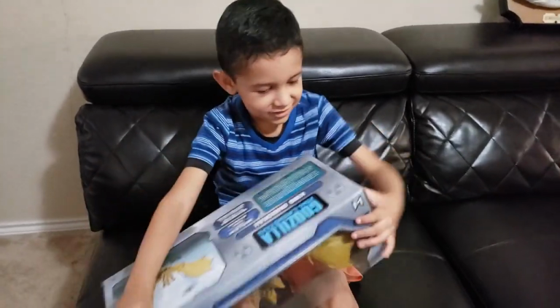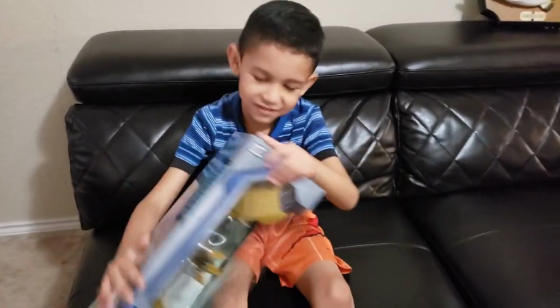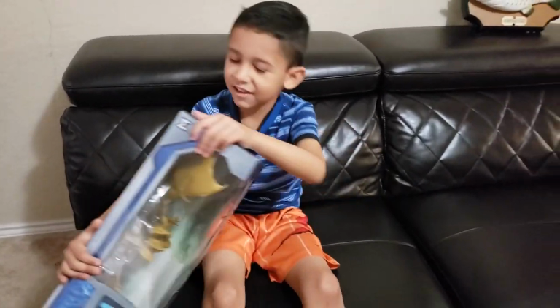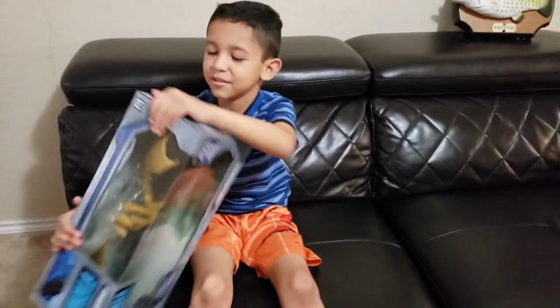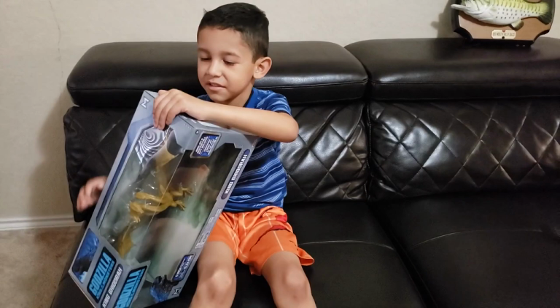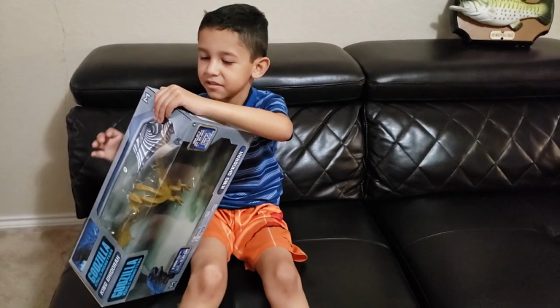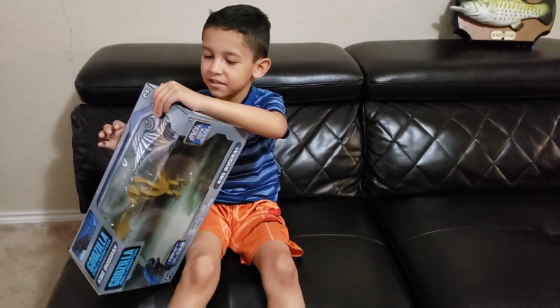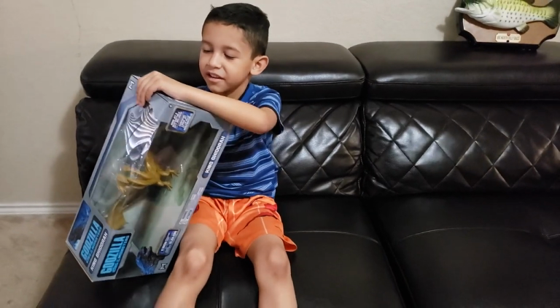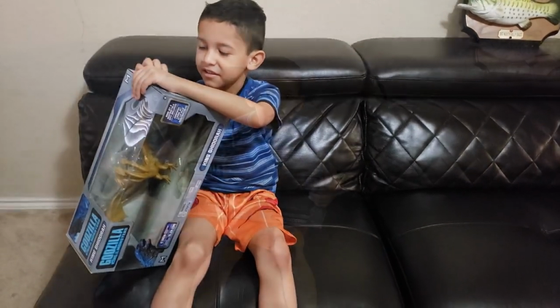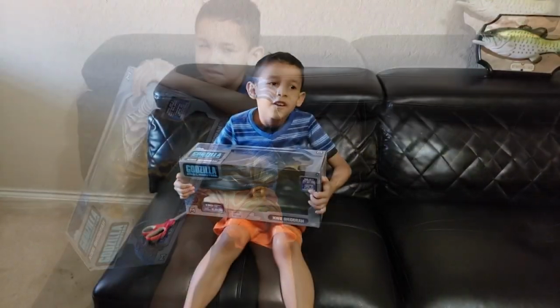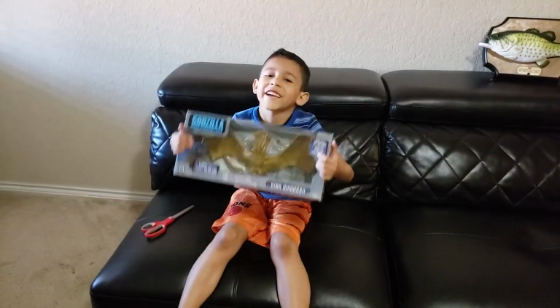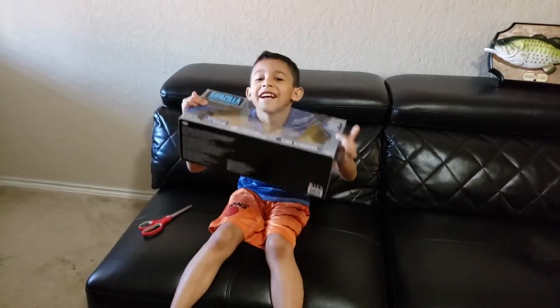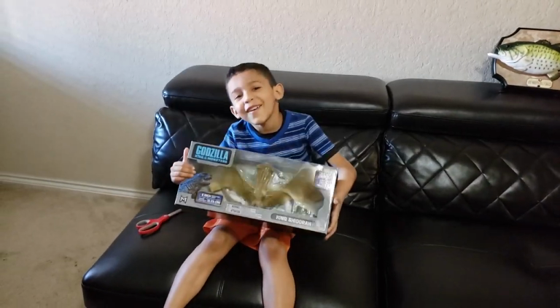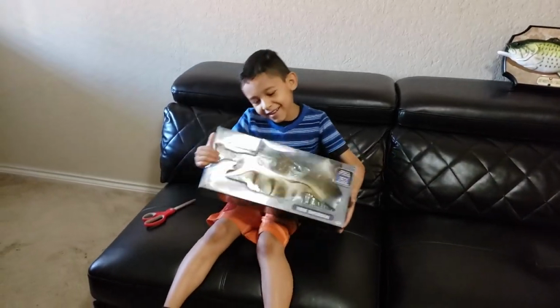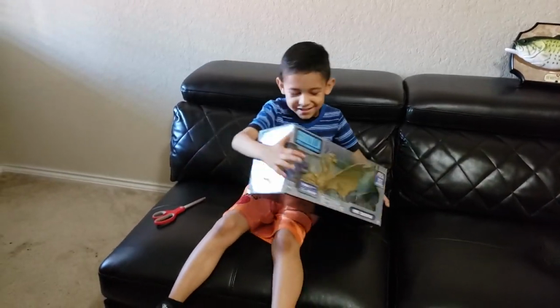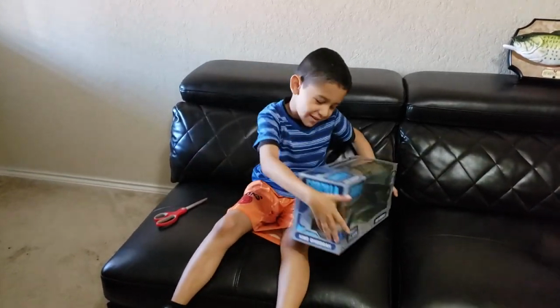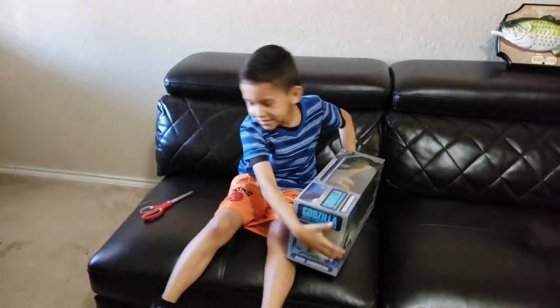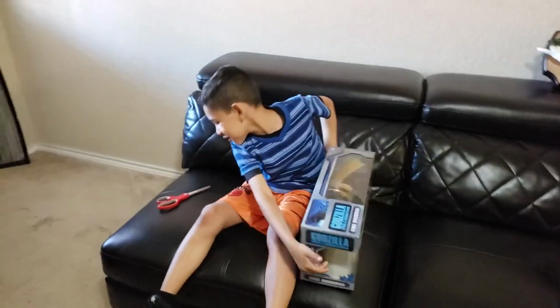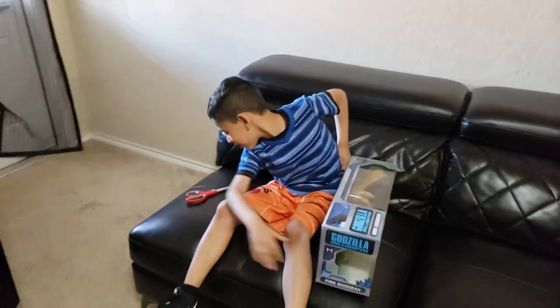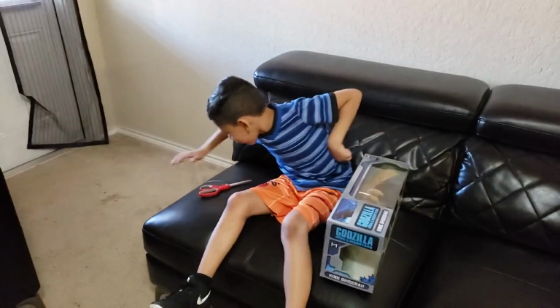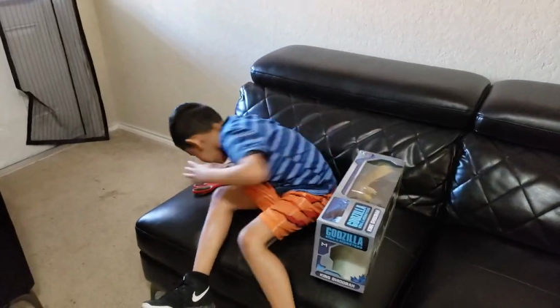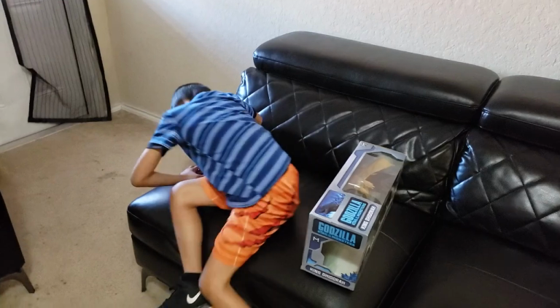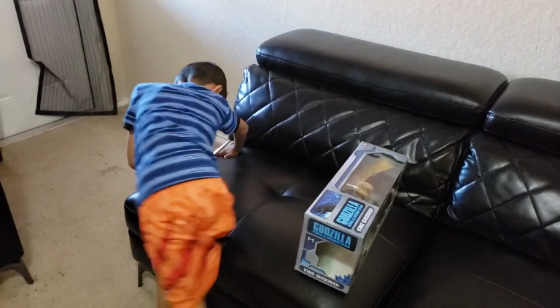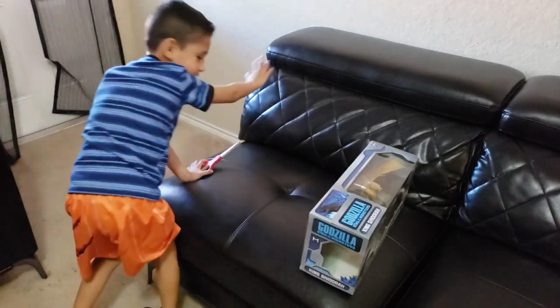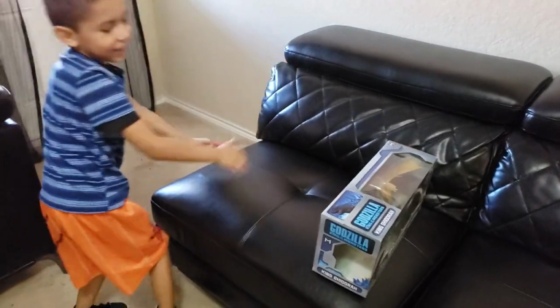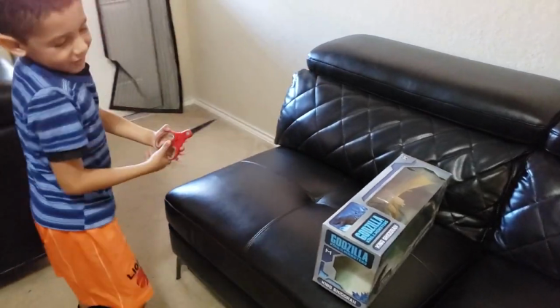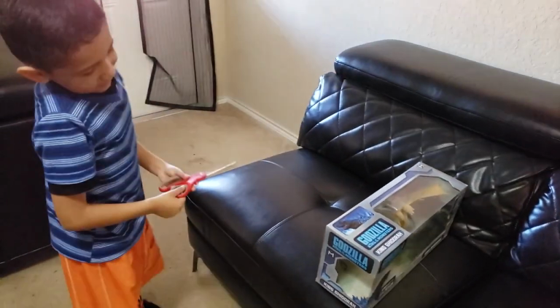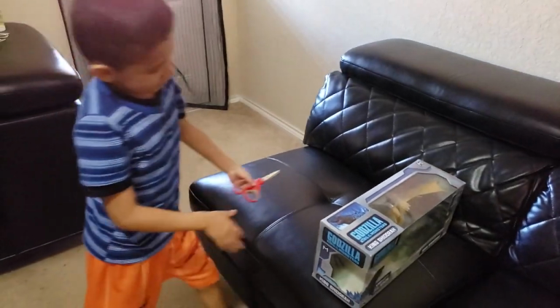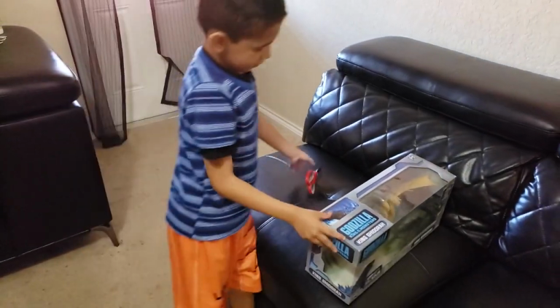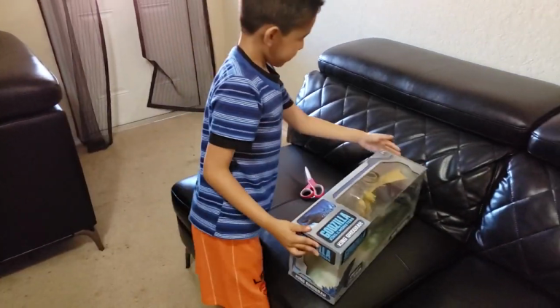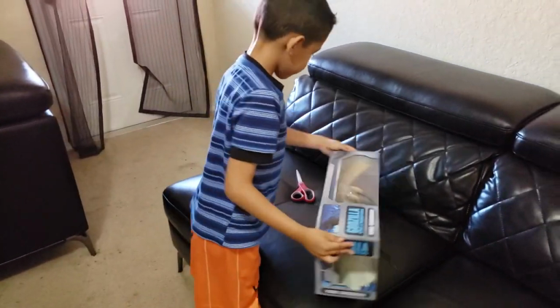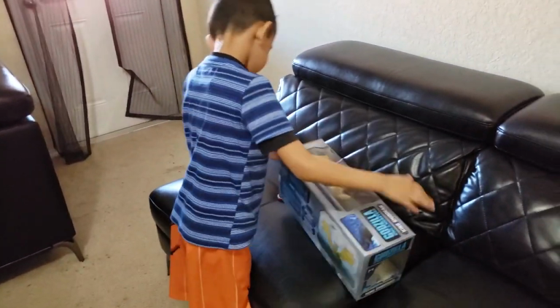So how do you do this? Oh, I need scissors. Now I got scissors, so we're going to open the box.